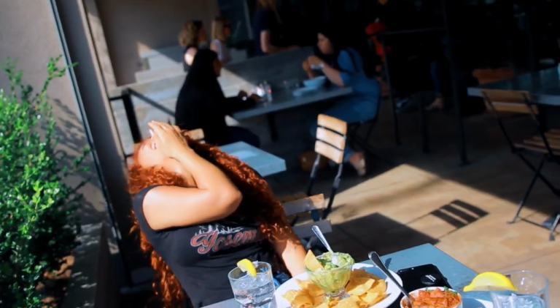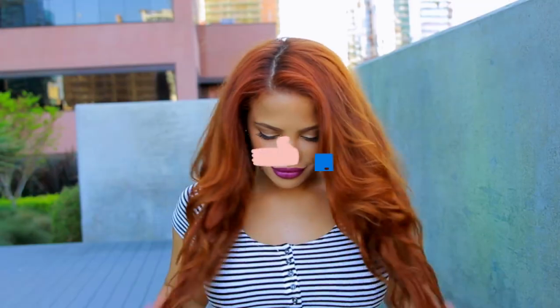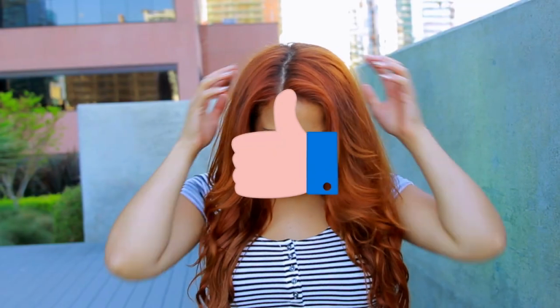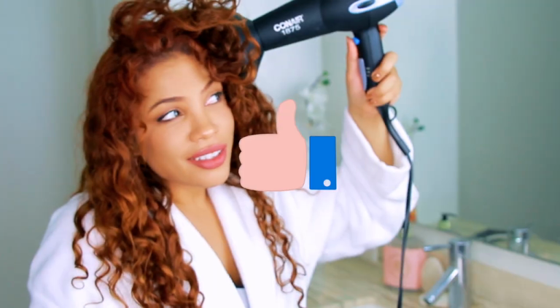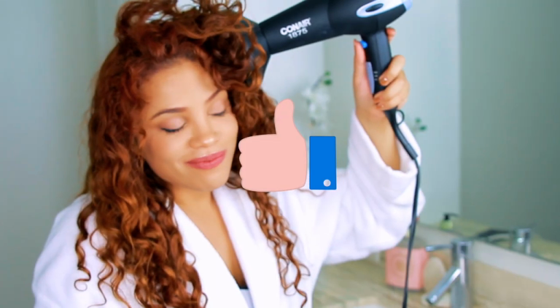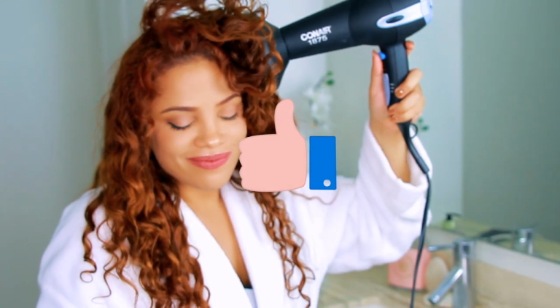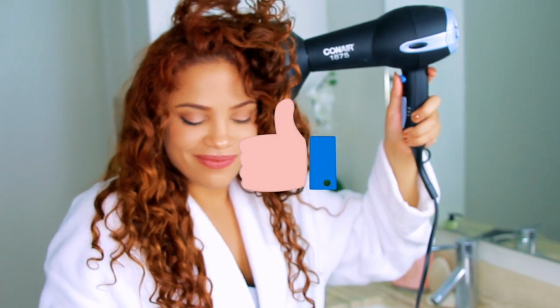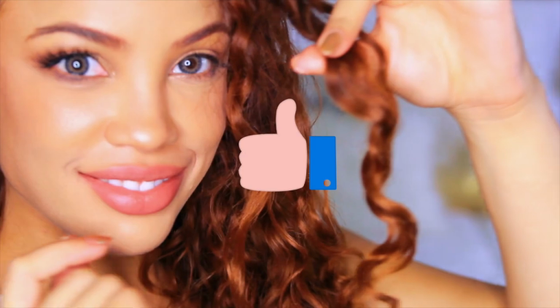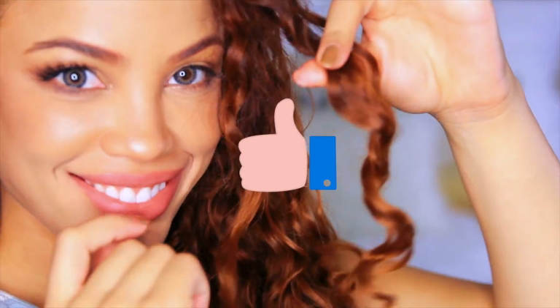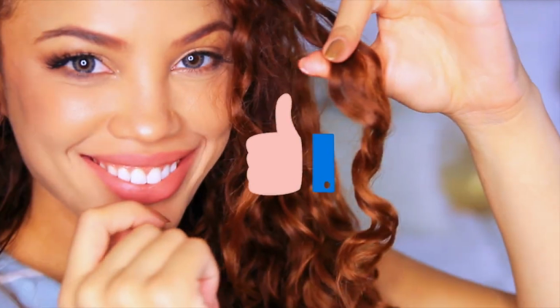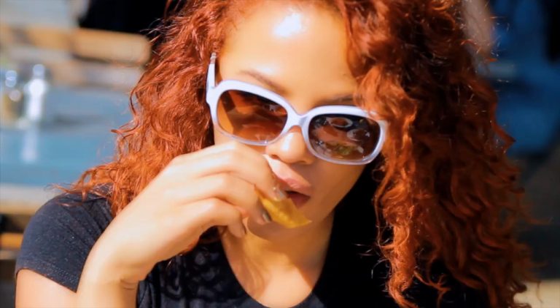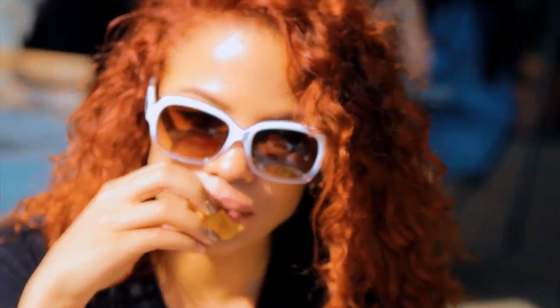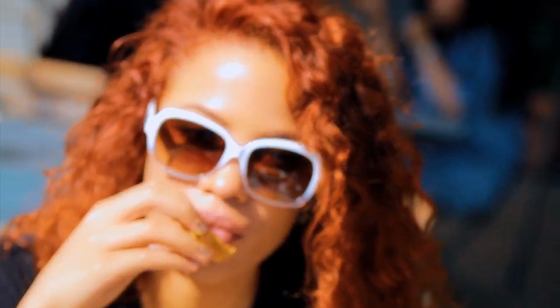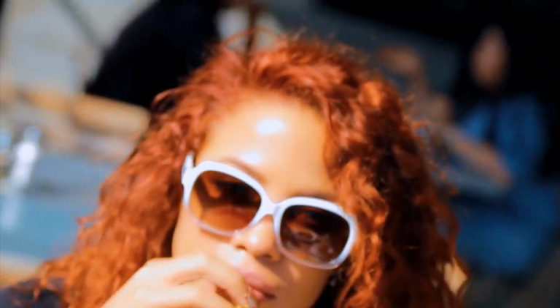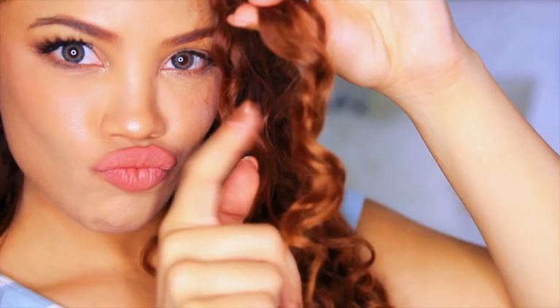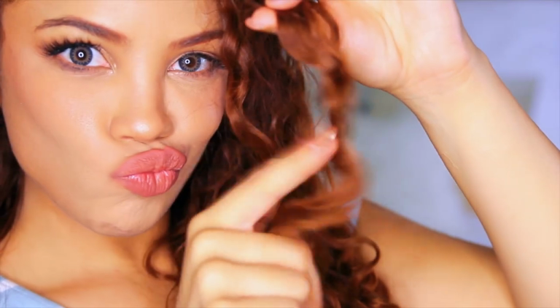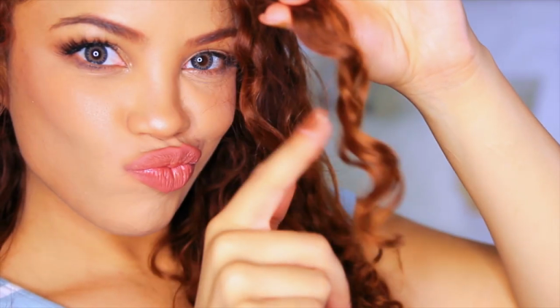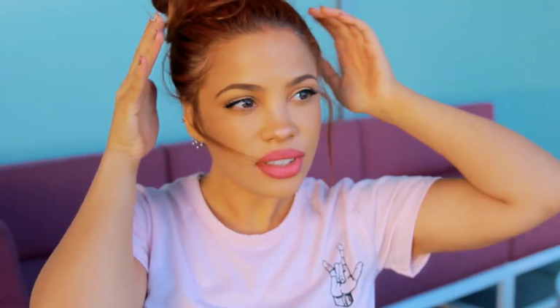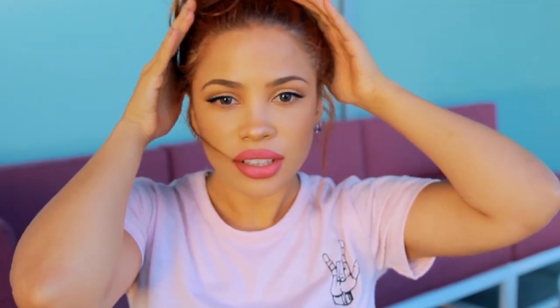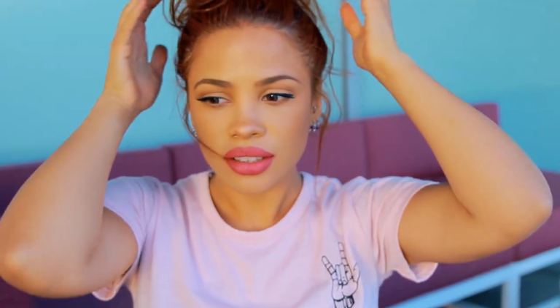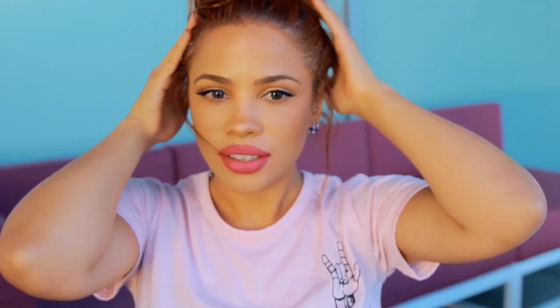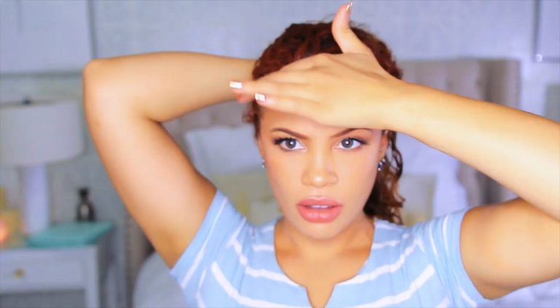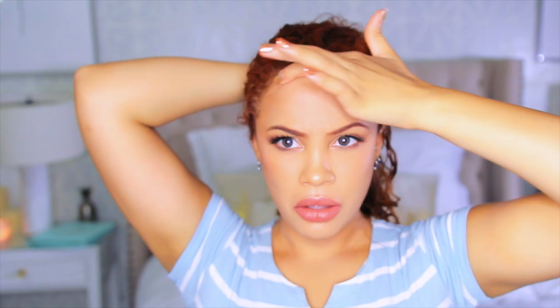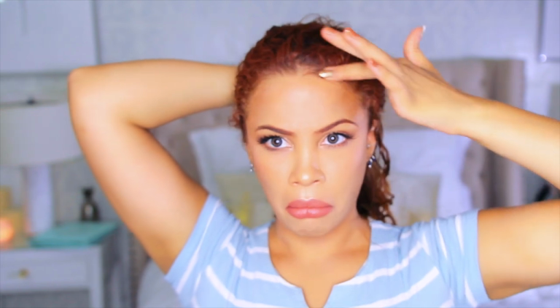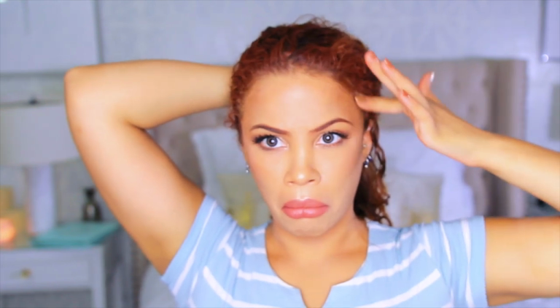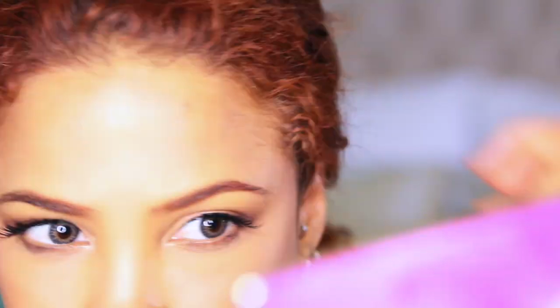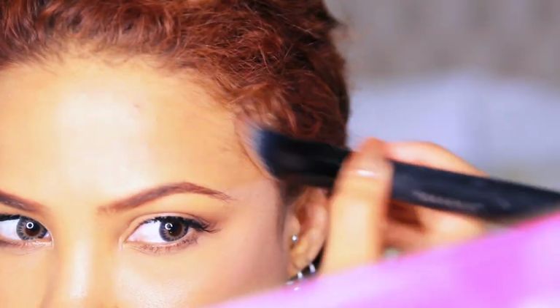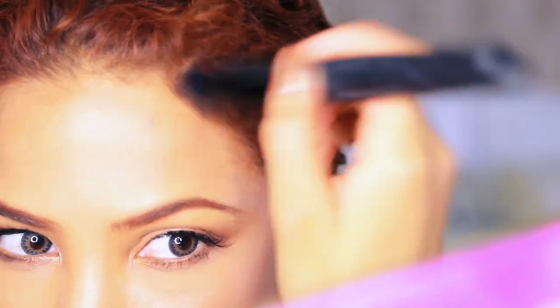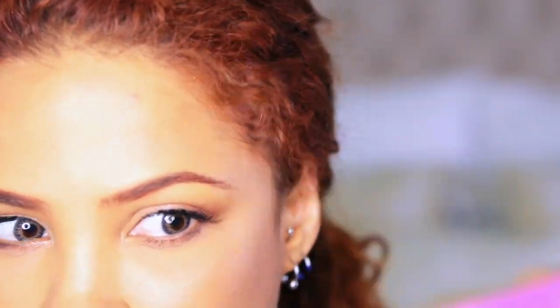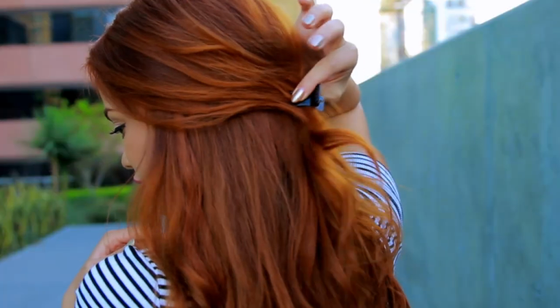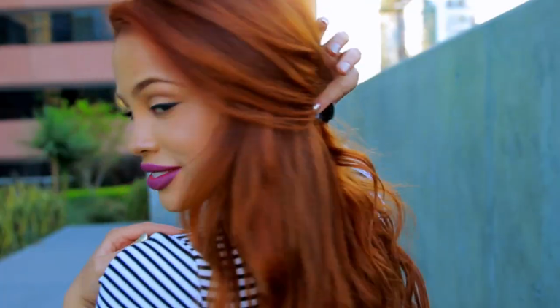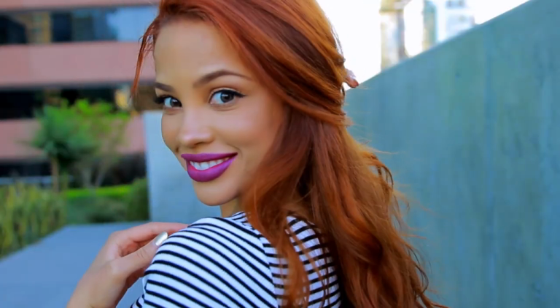Thumbs up this video if I helped at all, or if you want more videos like this, and comment down below if you have any other requests. I will see you guys very soon. I love you so, so much. Bye.